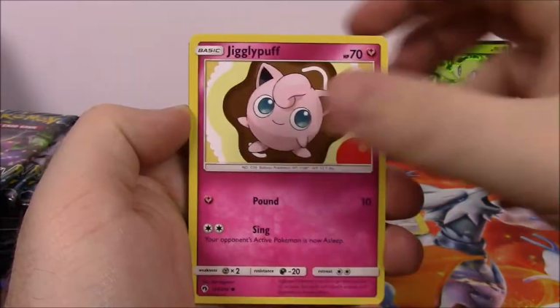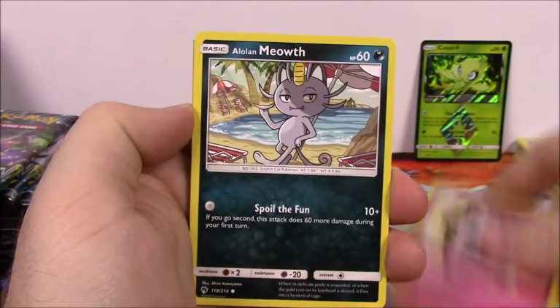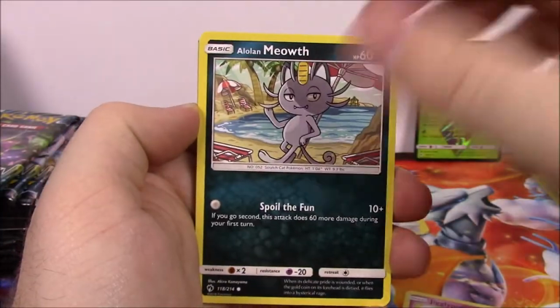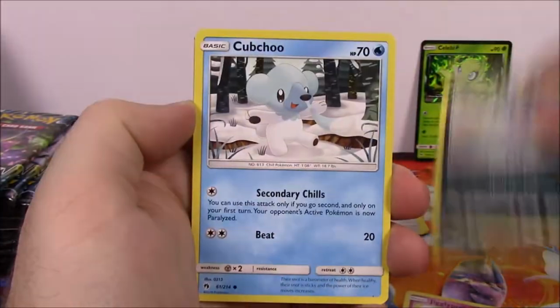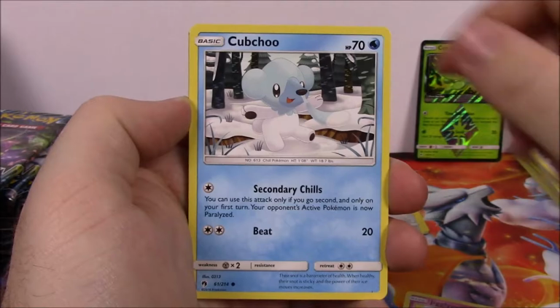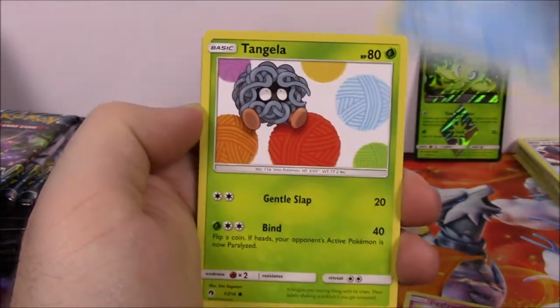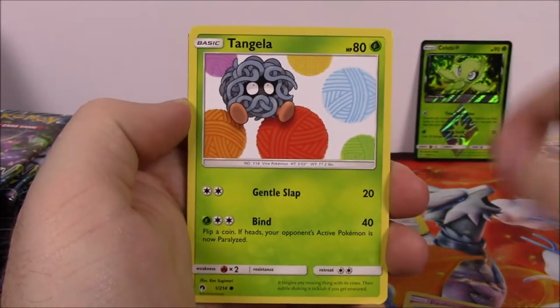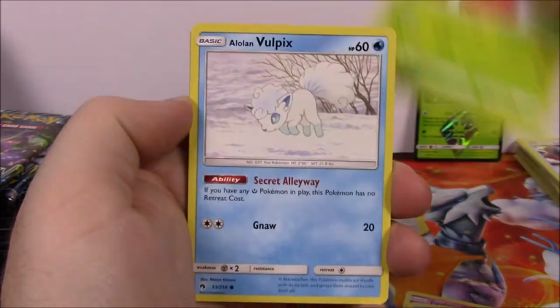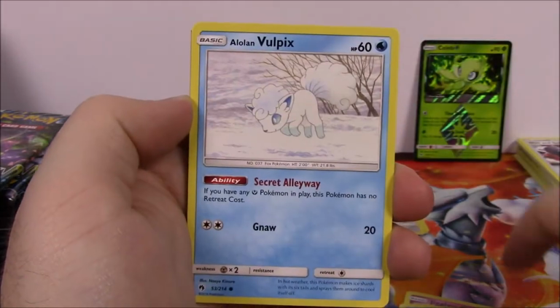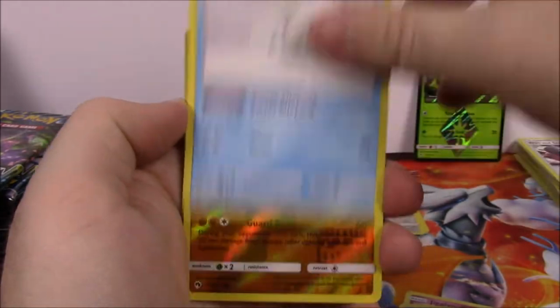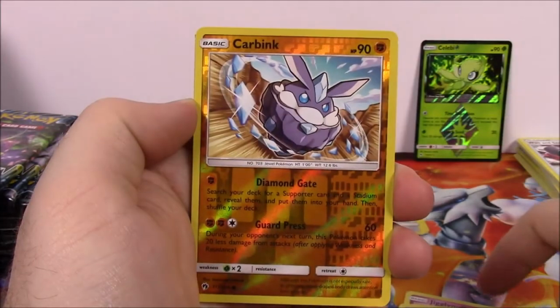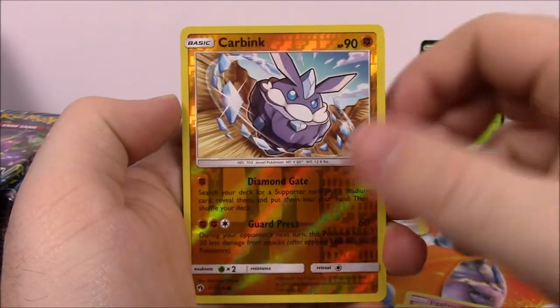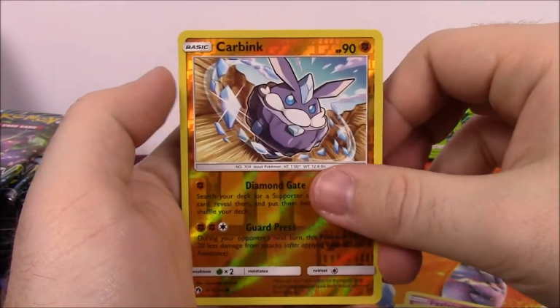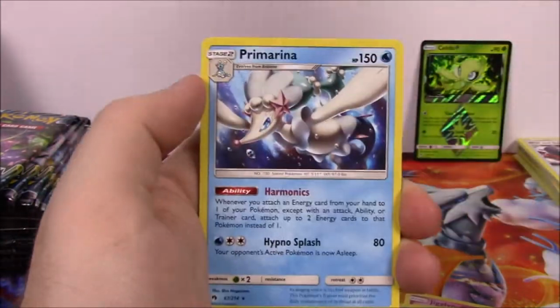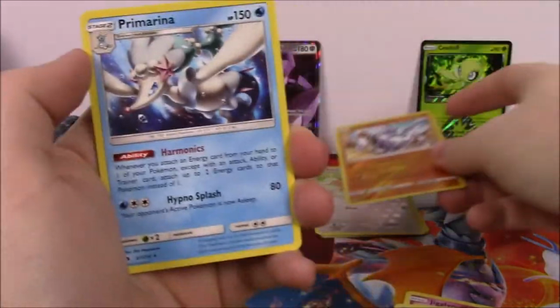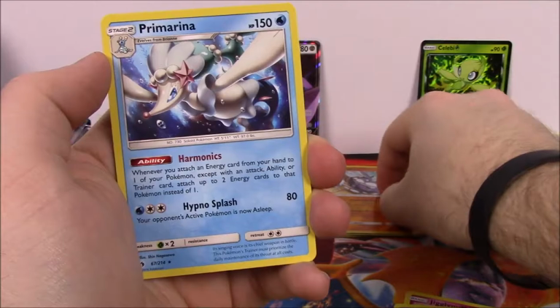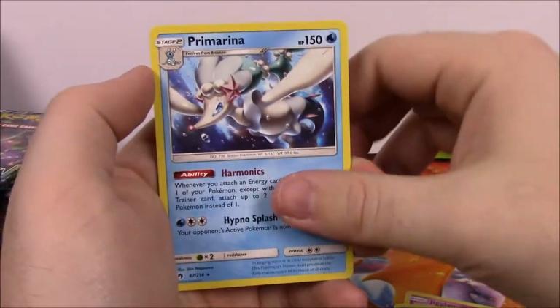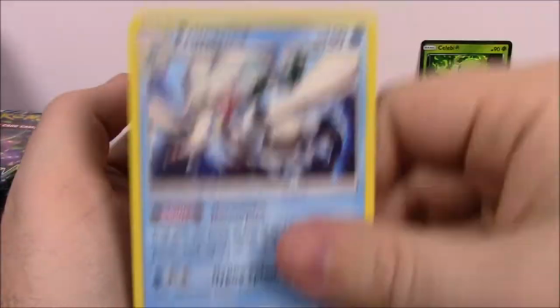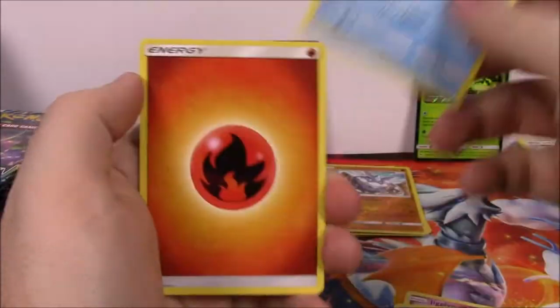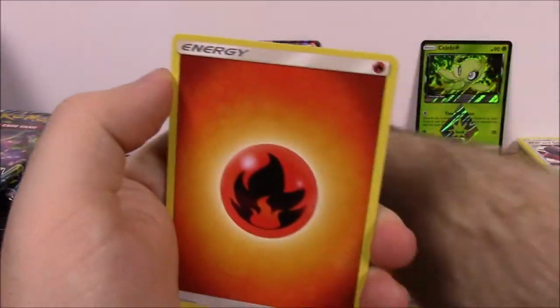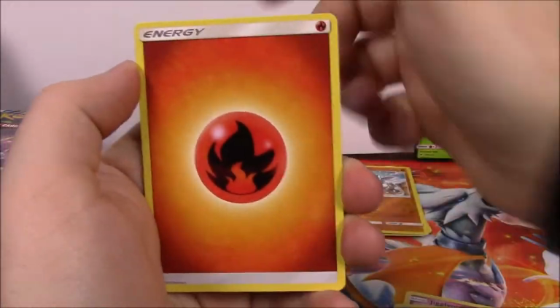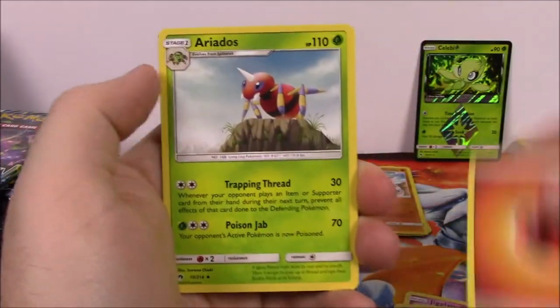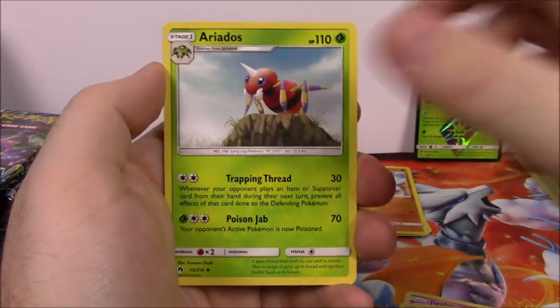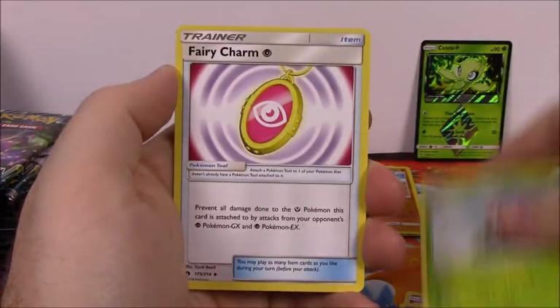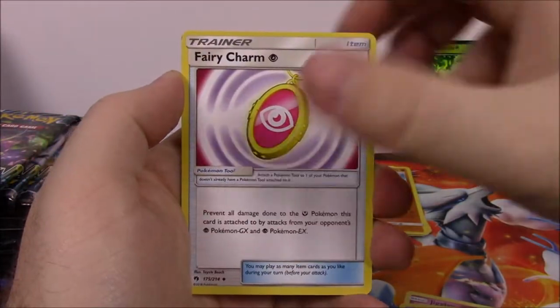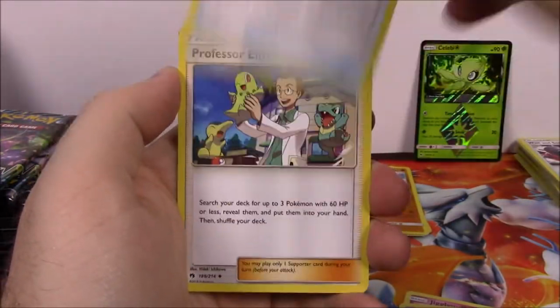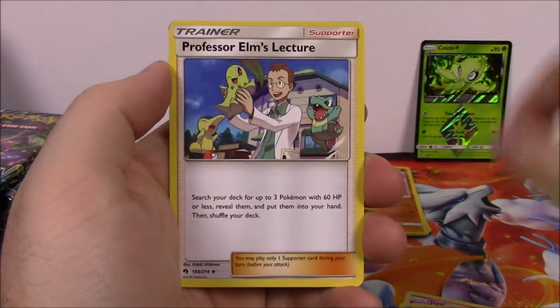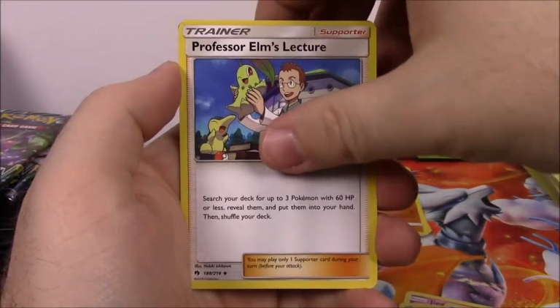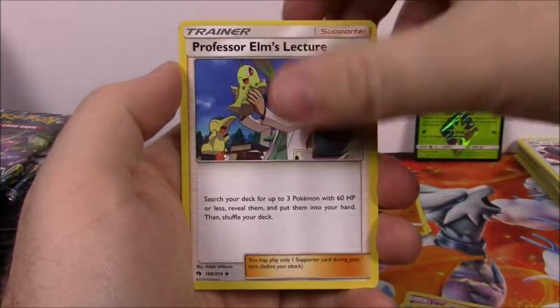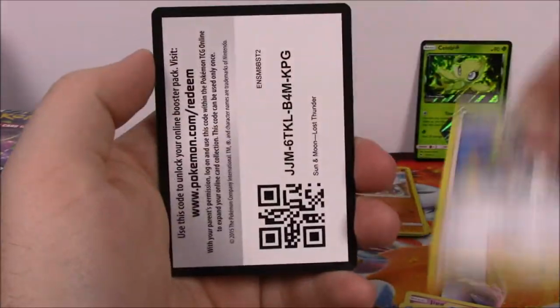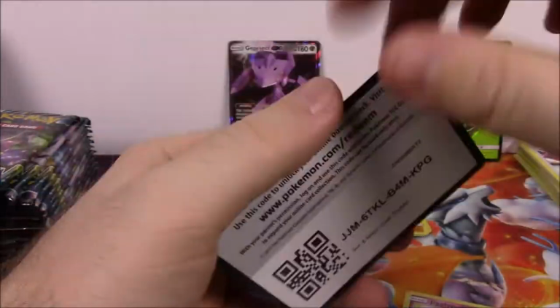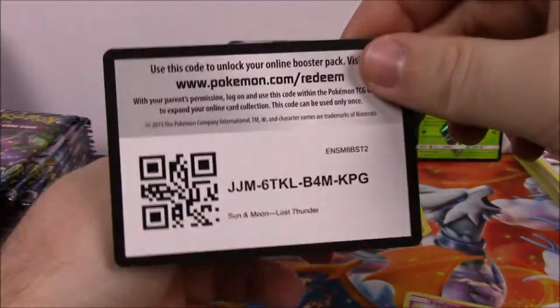Next up is Jigglypuff, Alolan Meowth, Togedemaru, Tangela, Alolan Vulpix, Carbink Reverse Holo, and the regular Primarina as our rare. Then we've got Fire Energy, Aerodactyl, Fairy Charm Trainer, Professor Elm's Lecture, and the code.